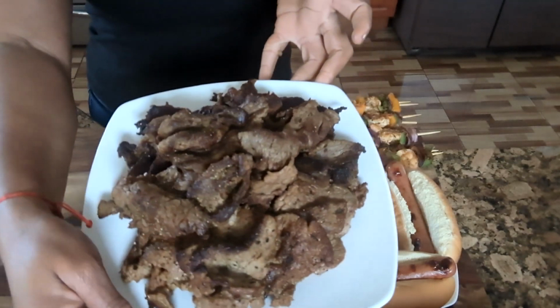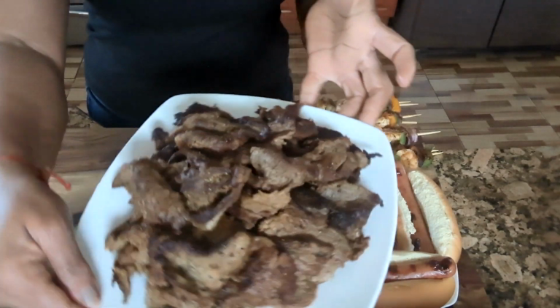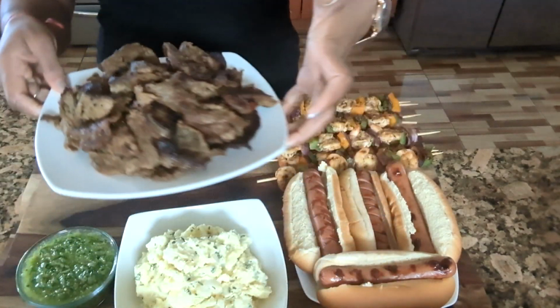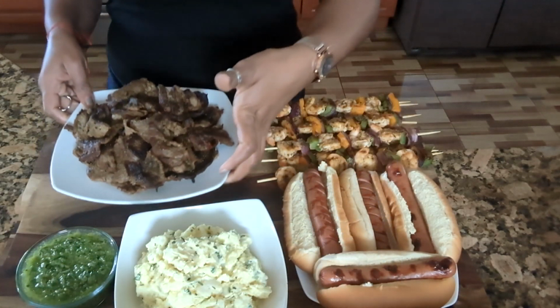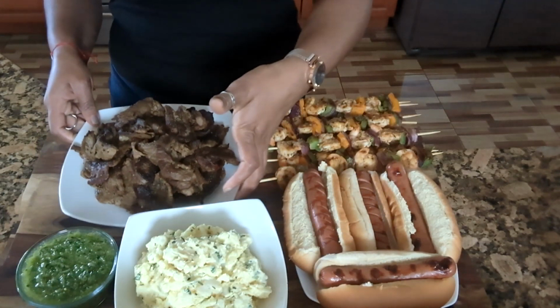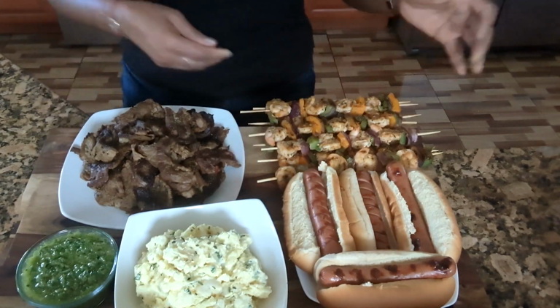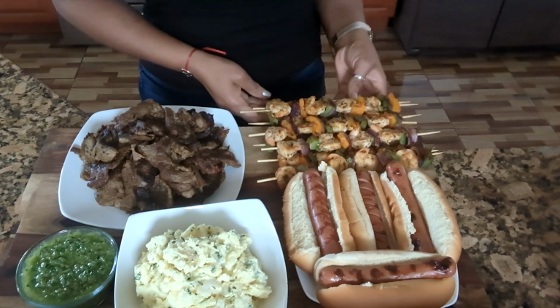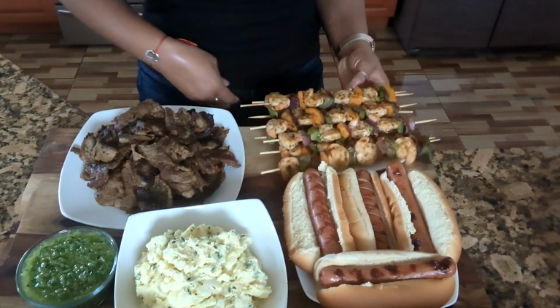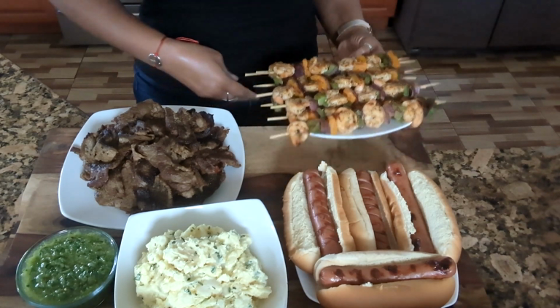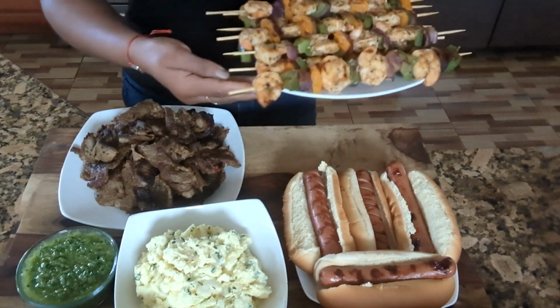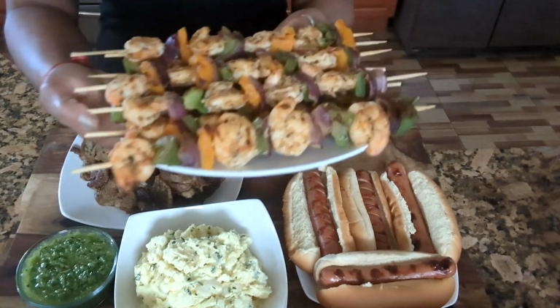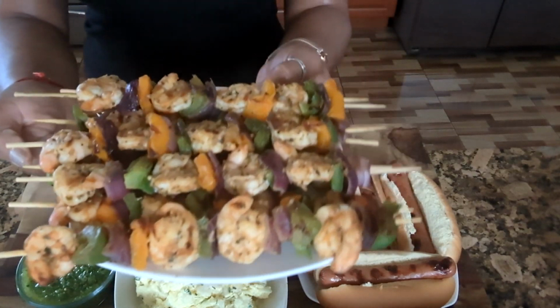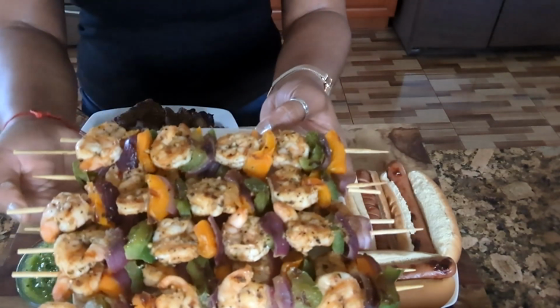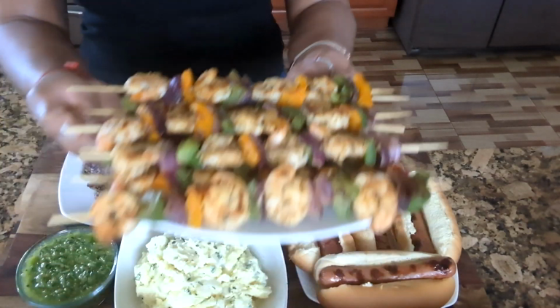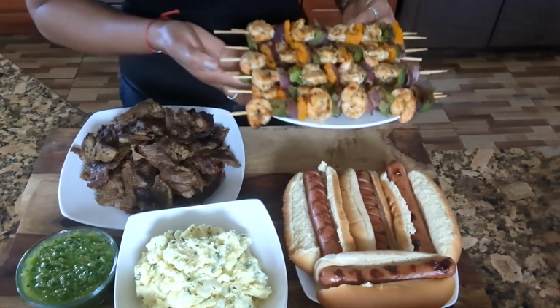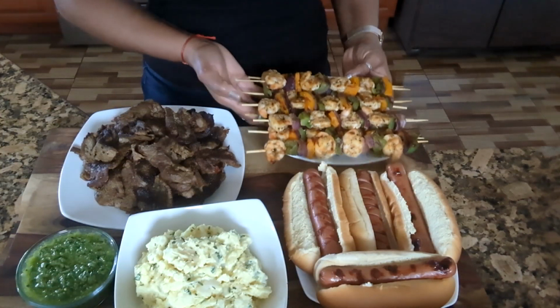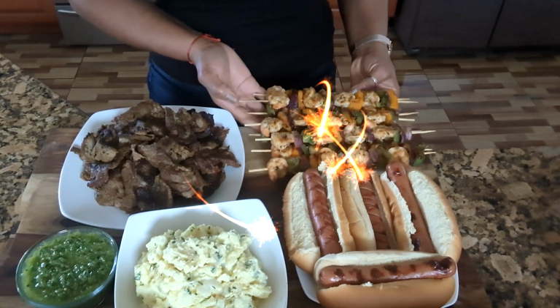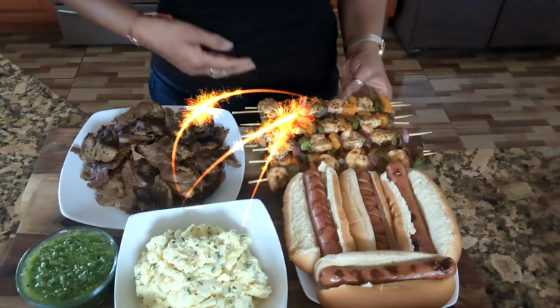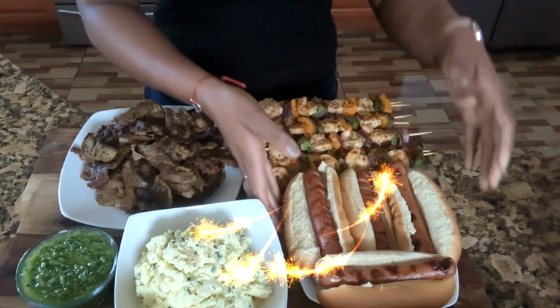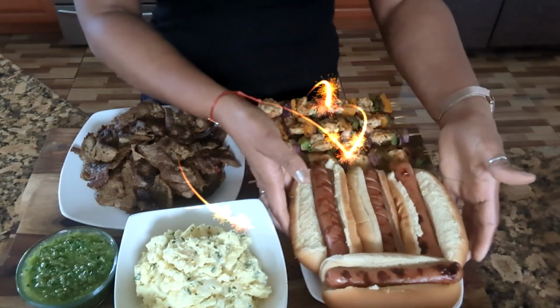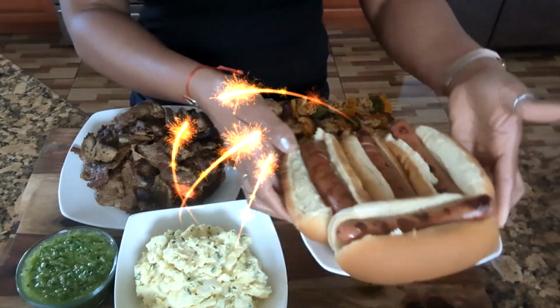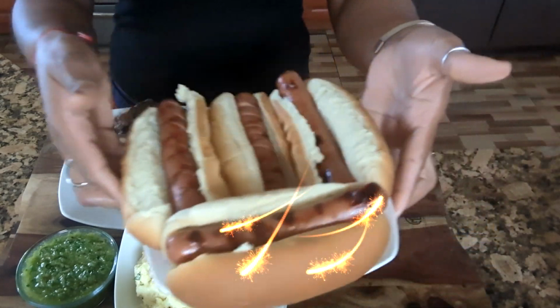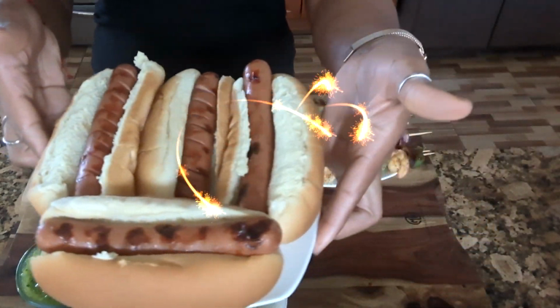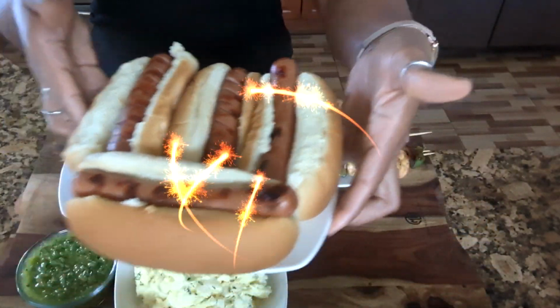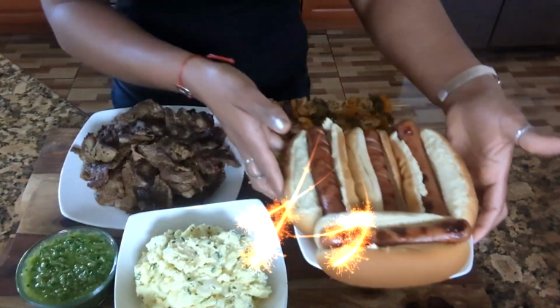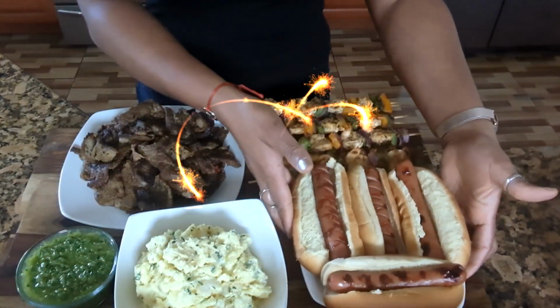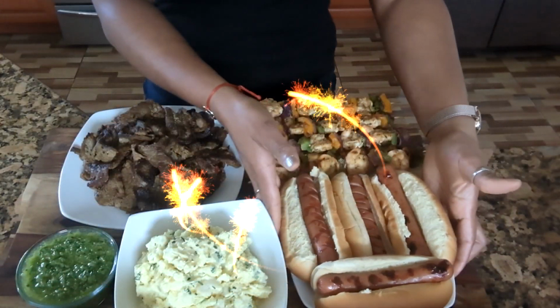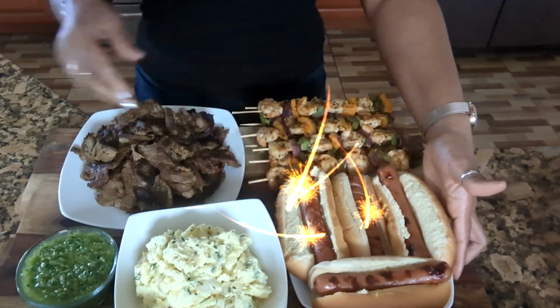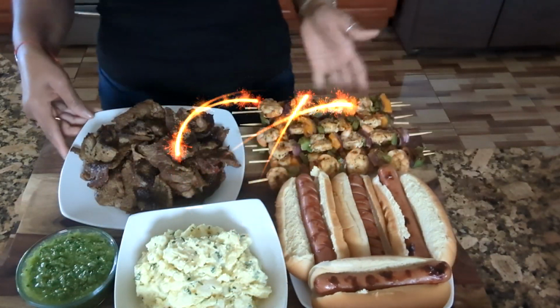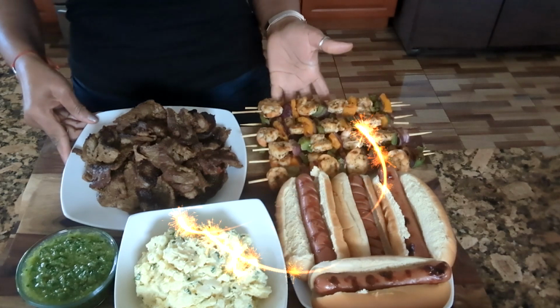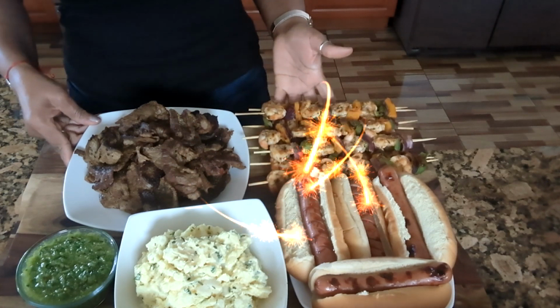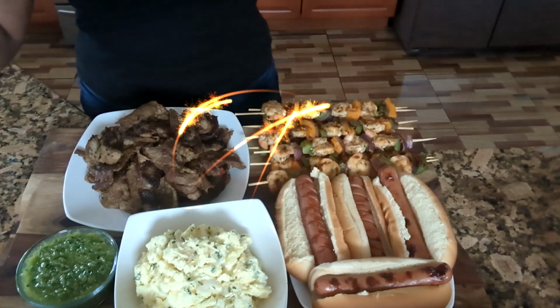That's what I'm going to have on my Memorial Day picnic. I just wanted to share that with you guys.